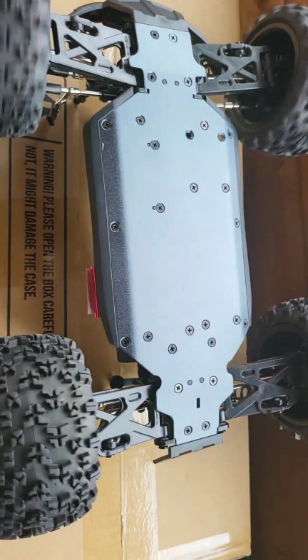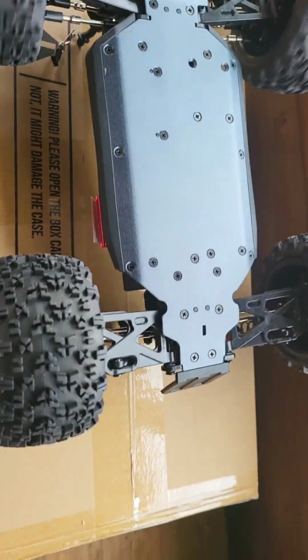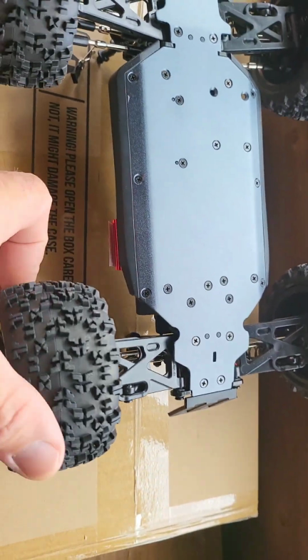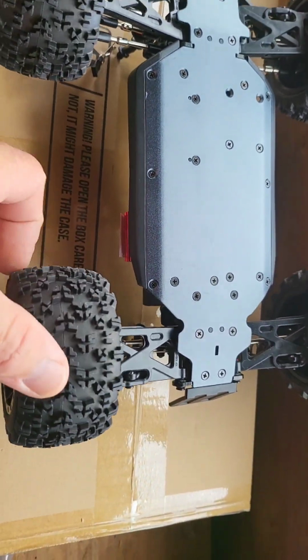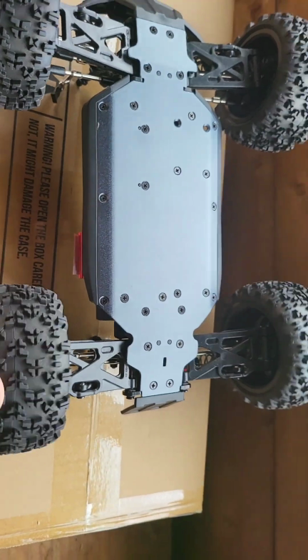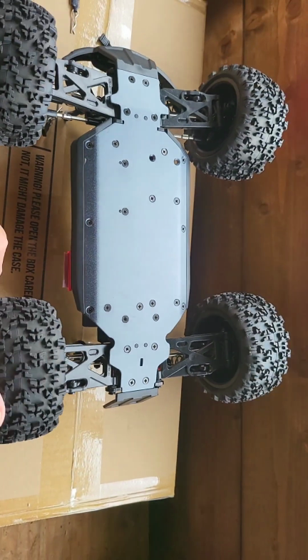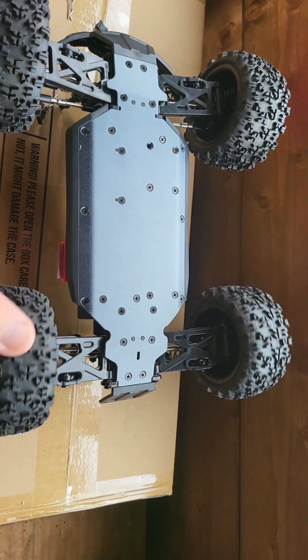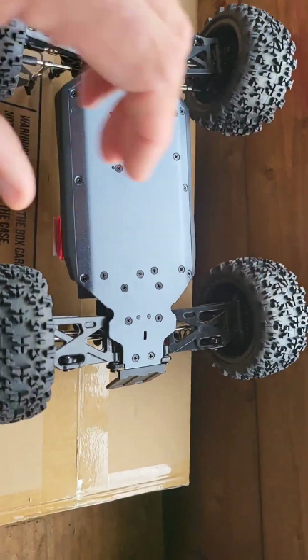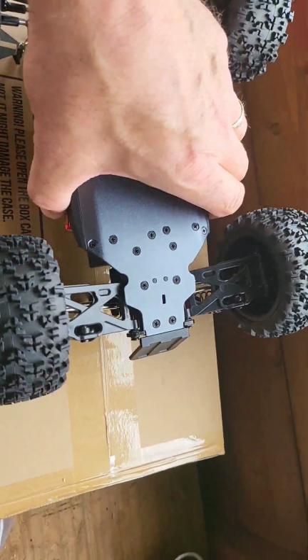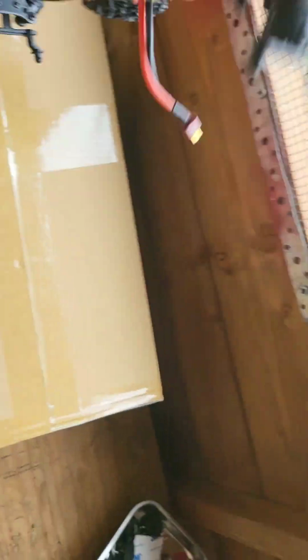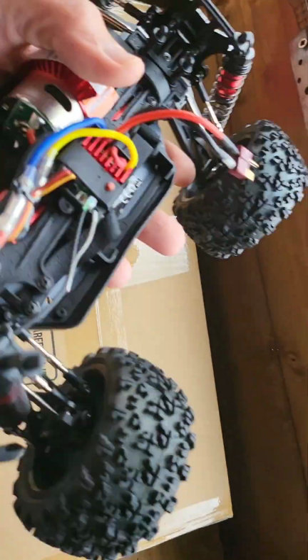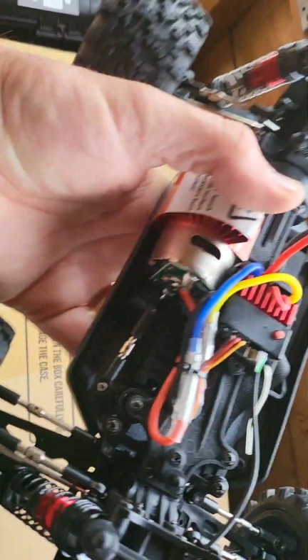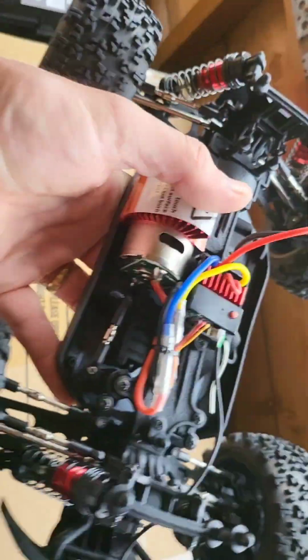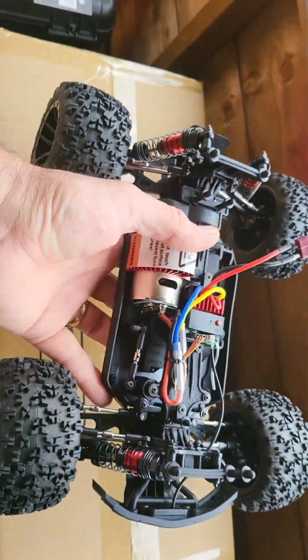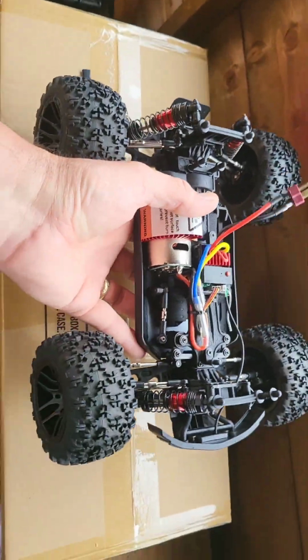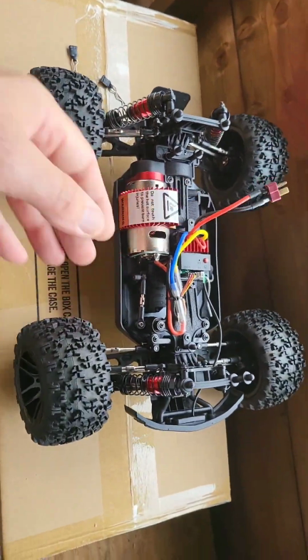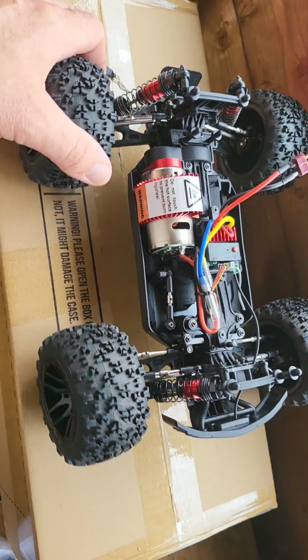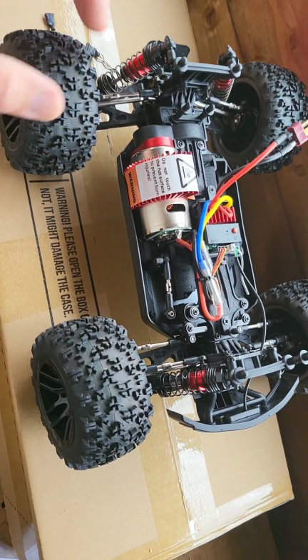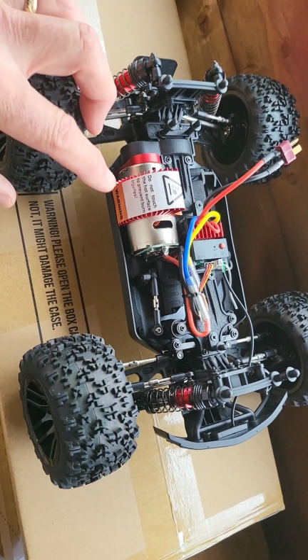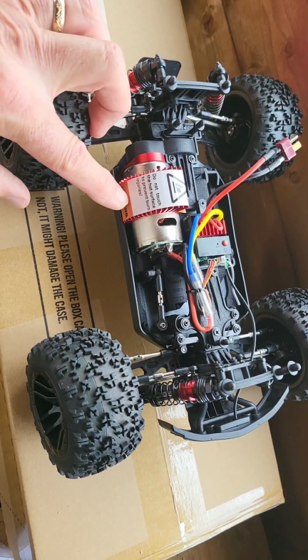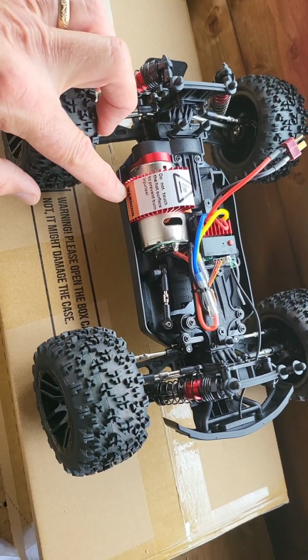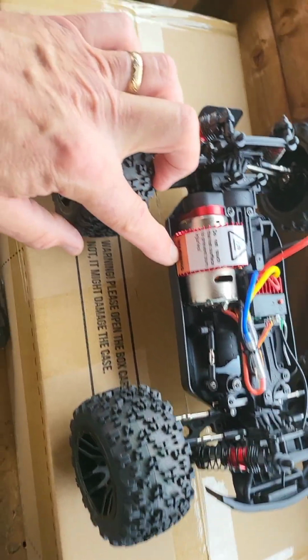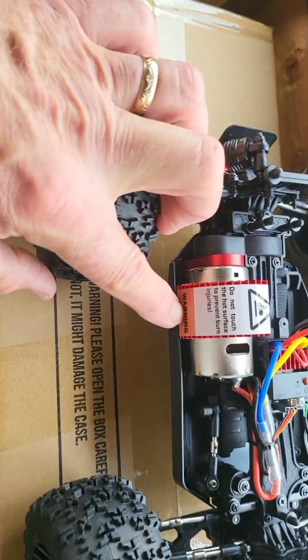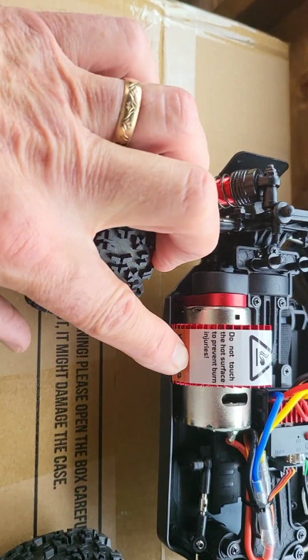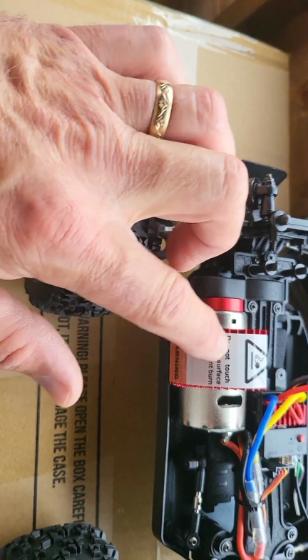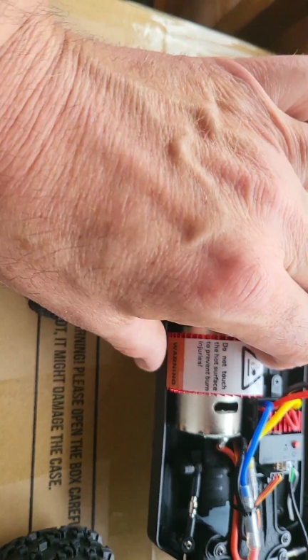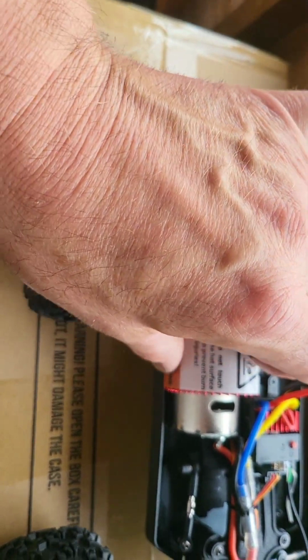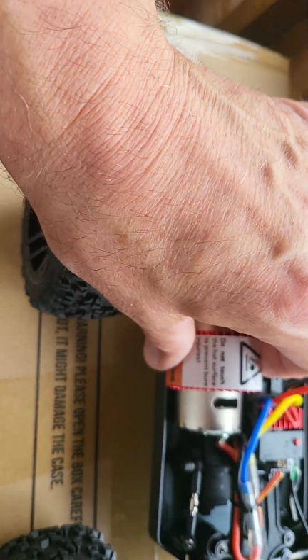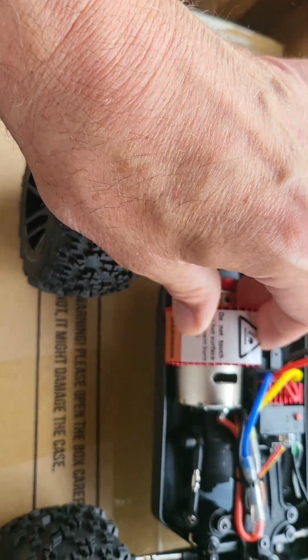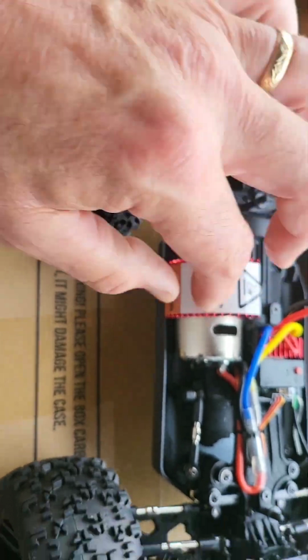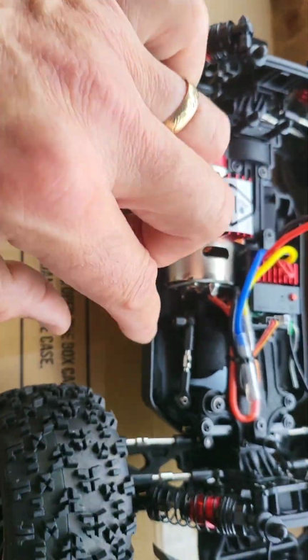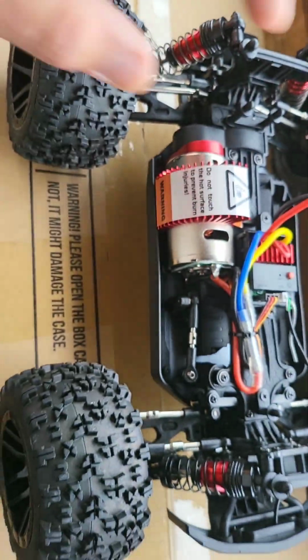Looks alright, doesn't it? It's quite heavy for what it is, I think, you know. Just a warning, guys — for little kids, don't touch, because it's hot. So we know all that, guys.